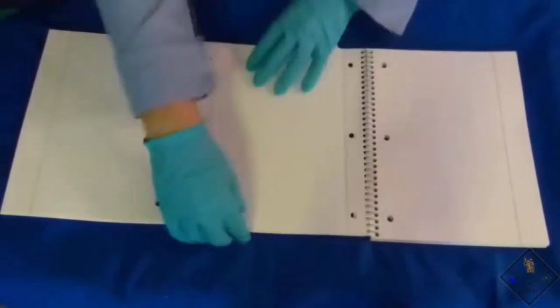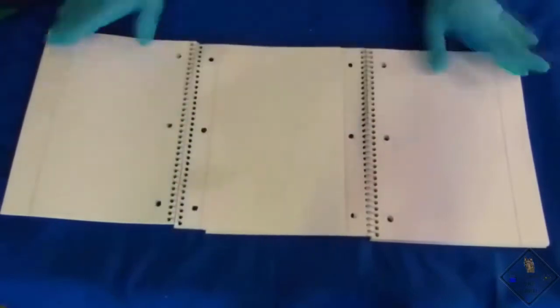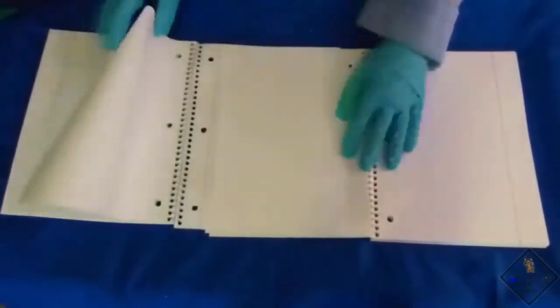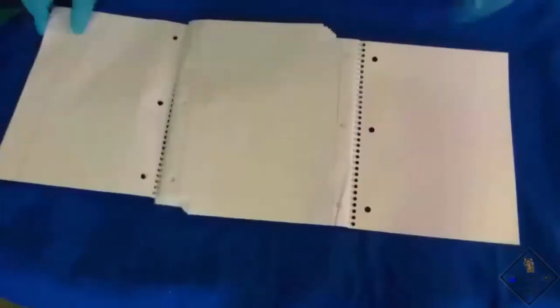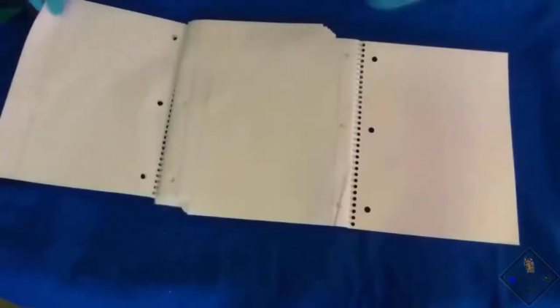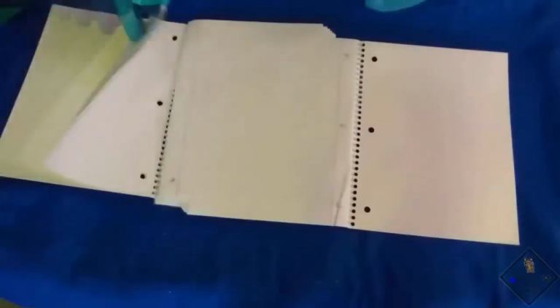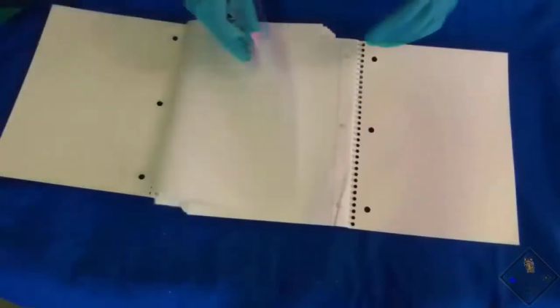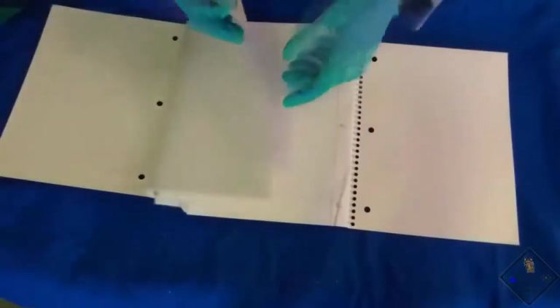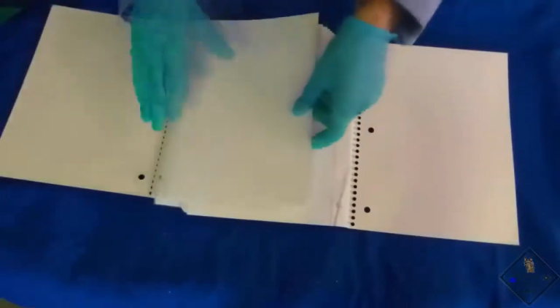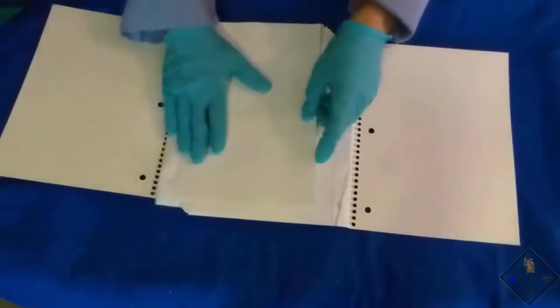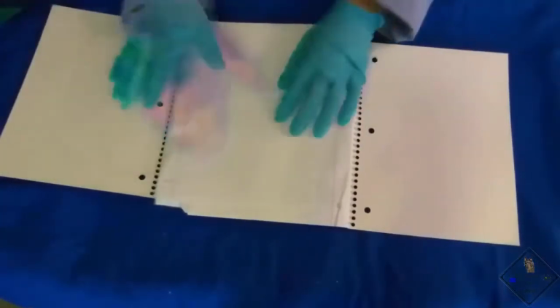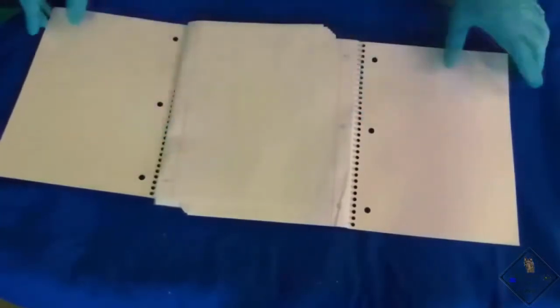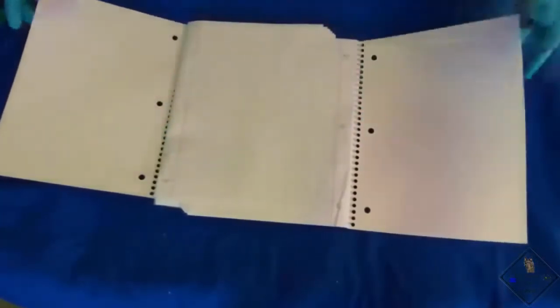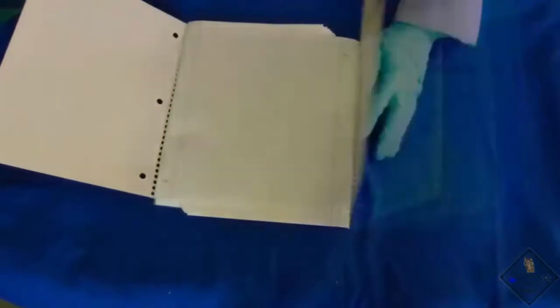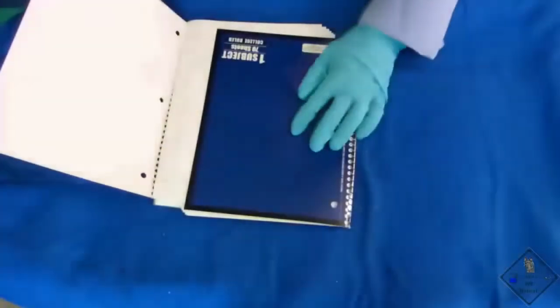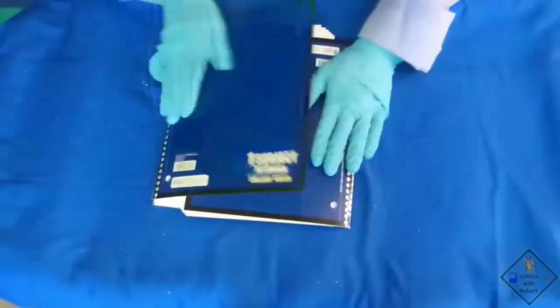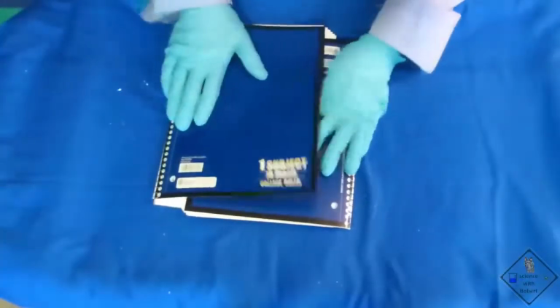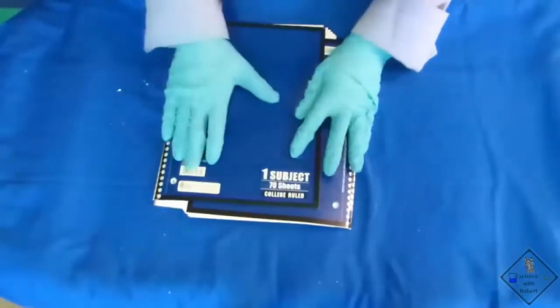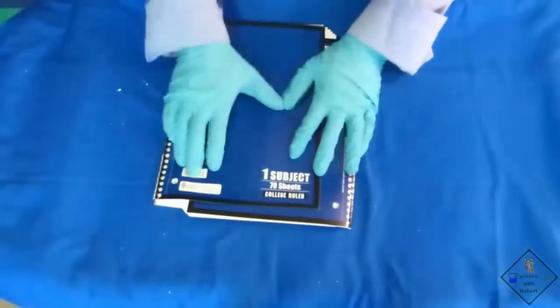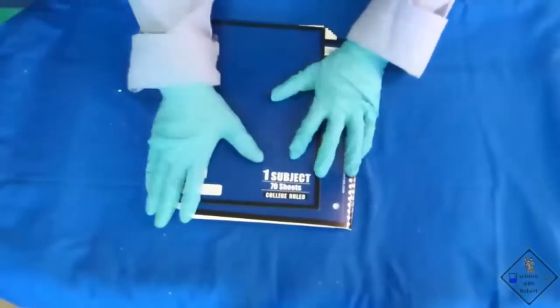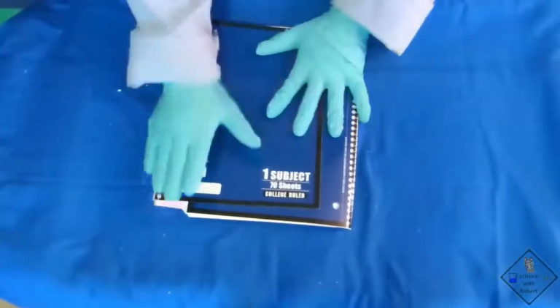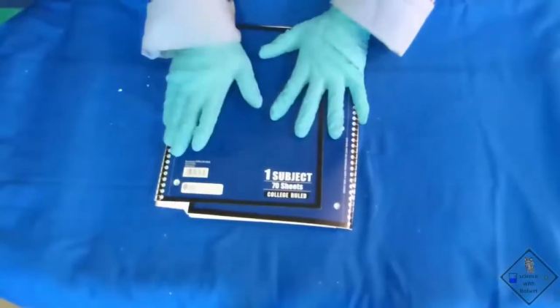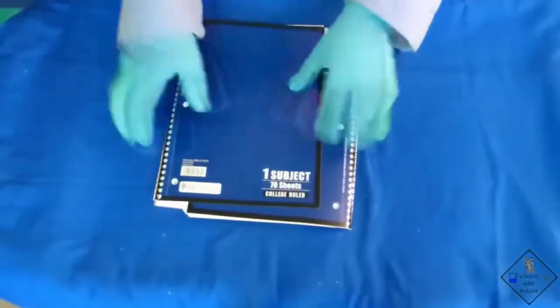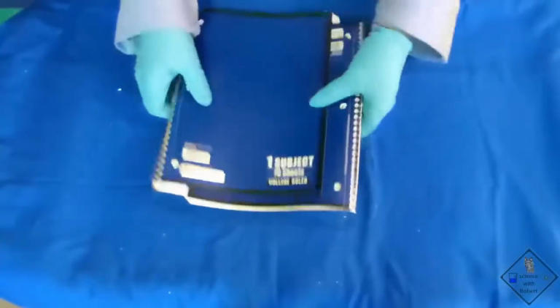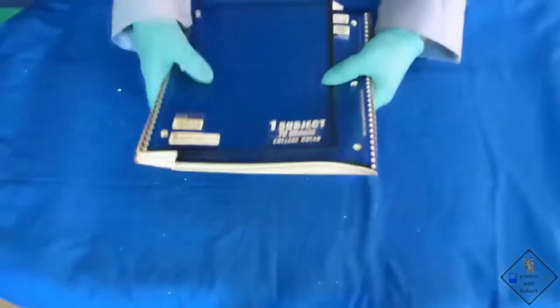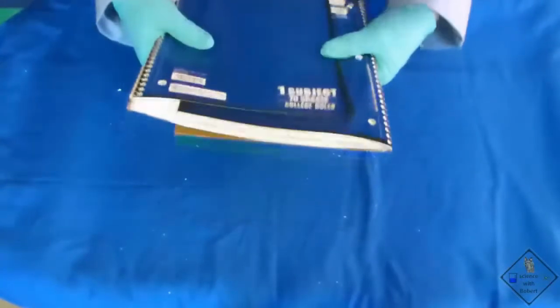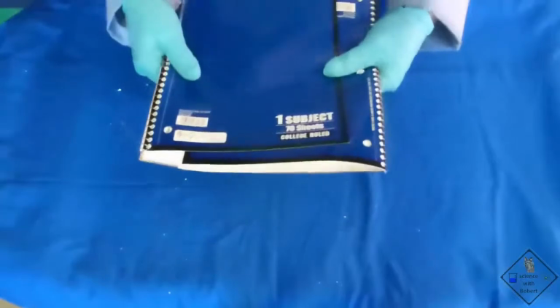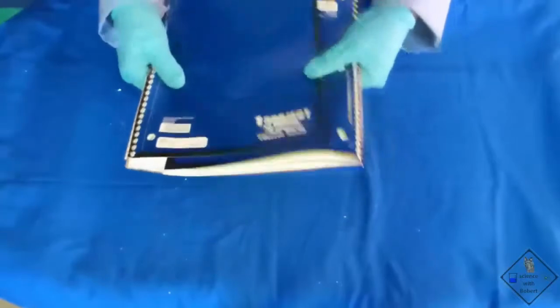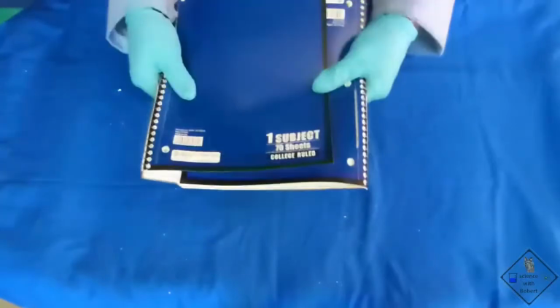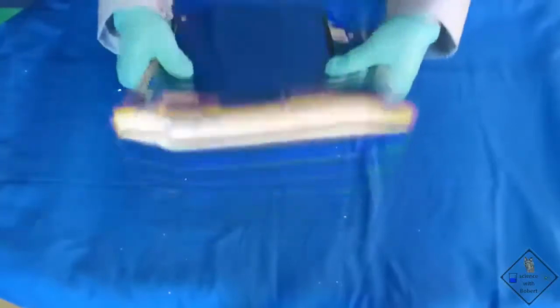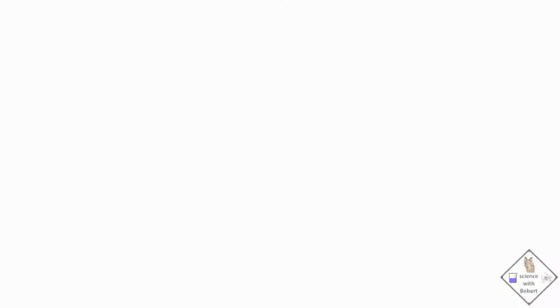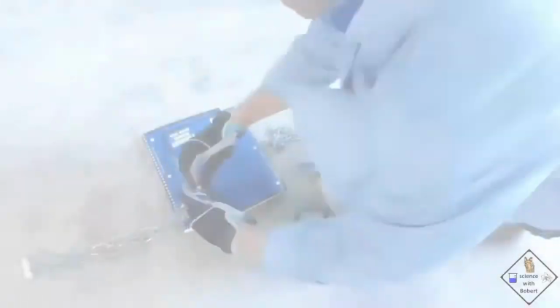The force of static friction will definitely be greater, but just how strong will it be? It does appear the notebooks are hard to pull apart.